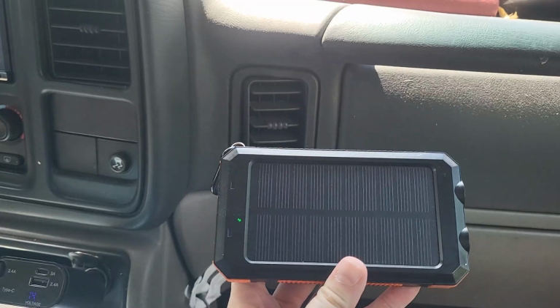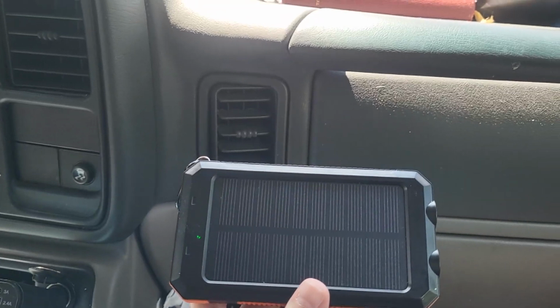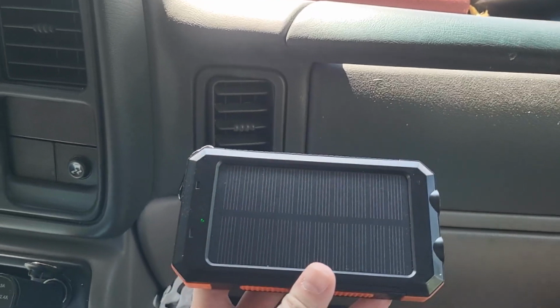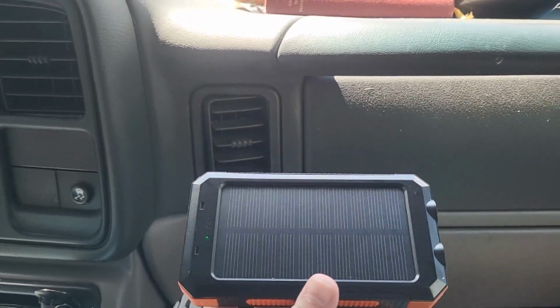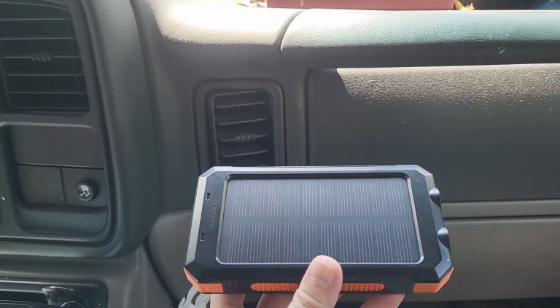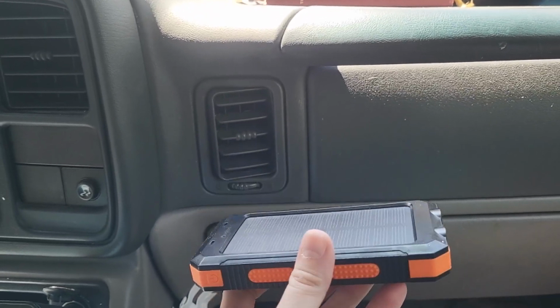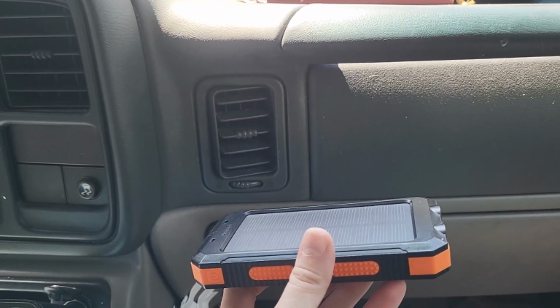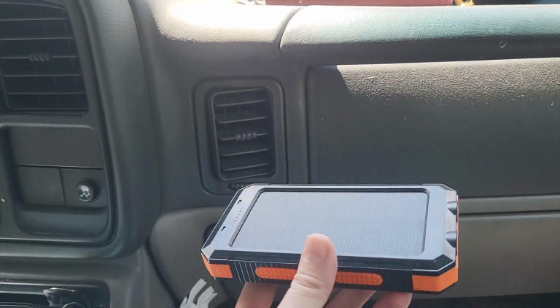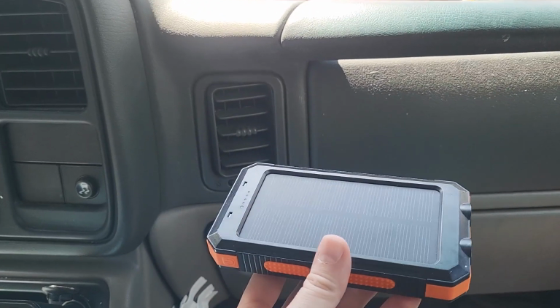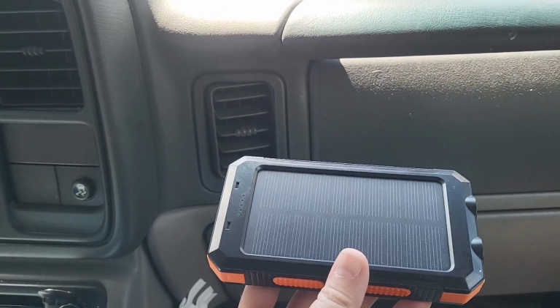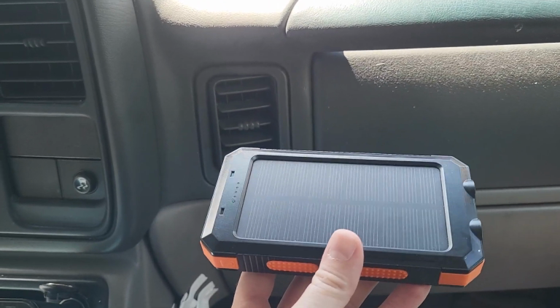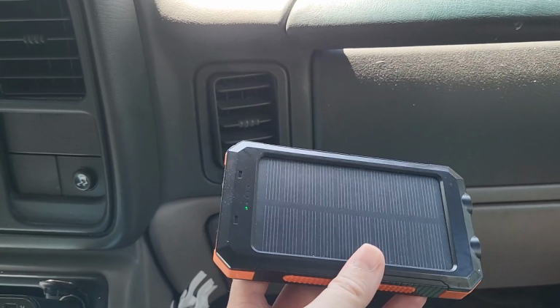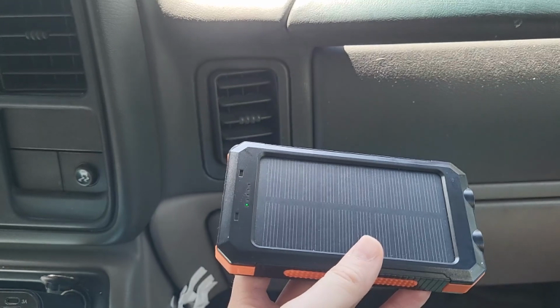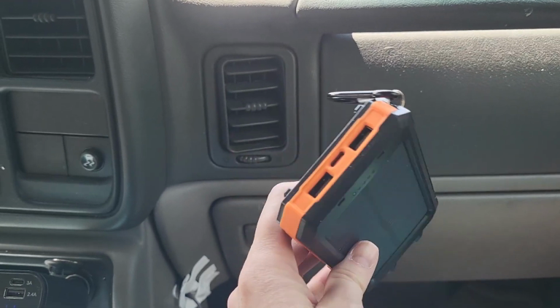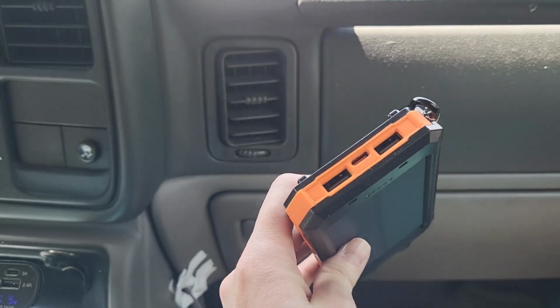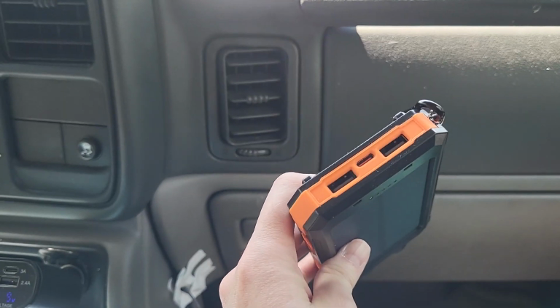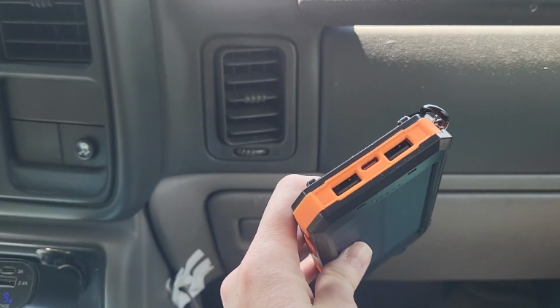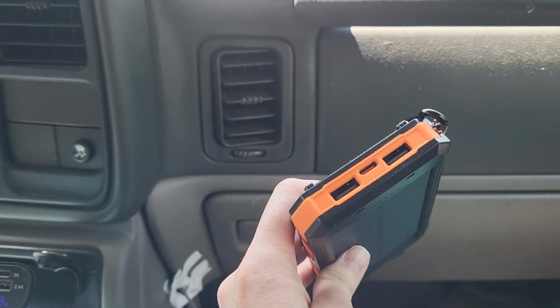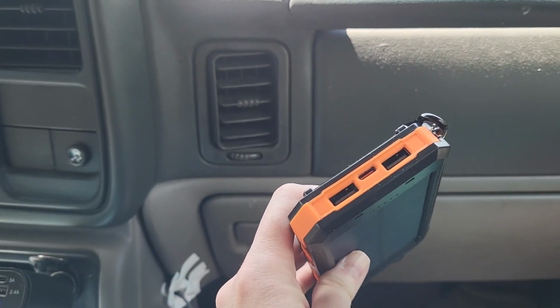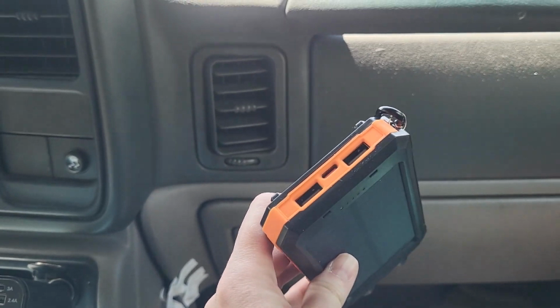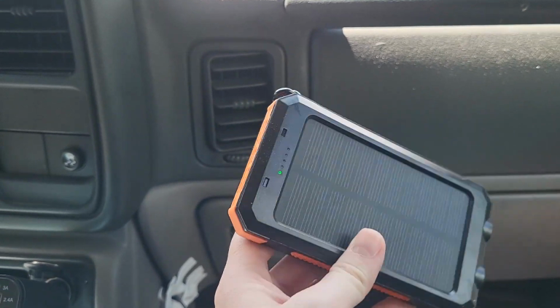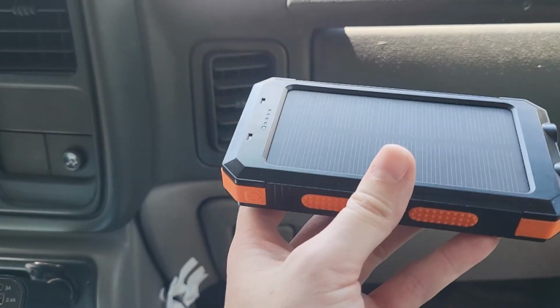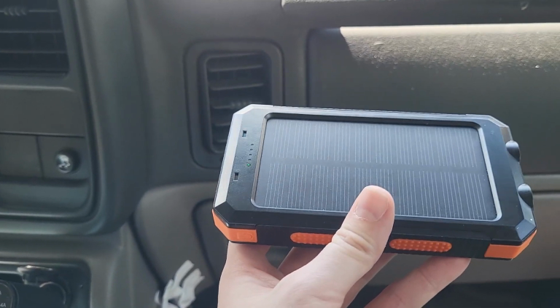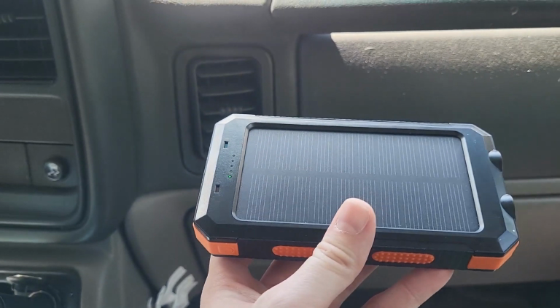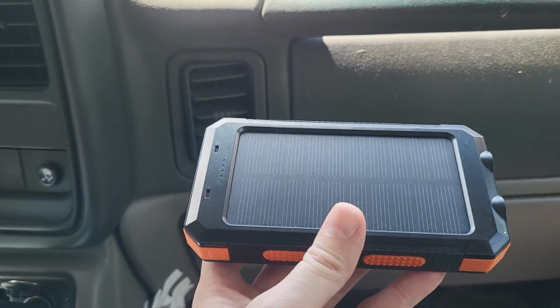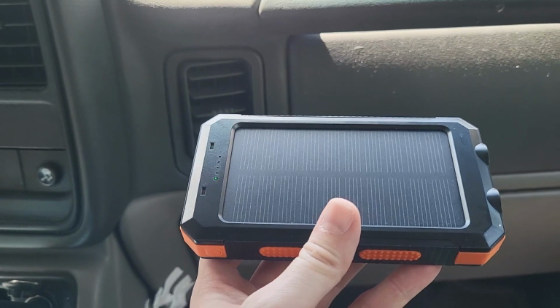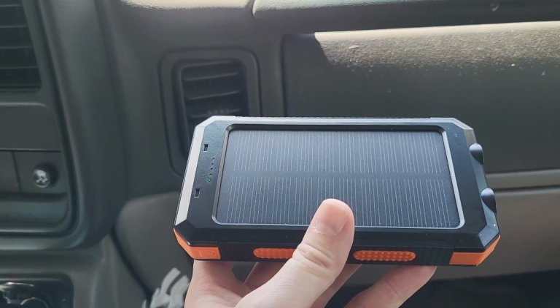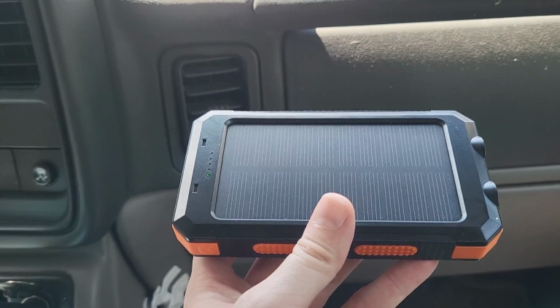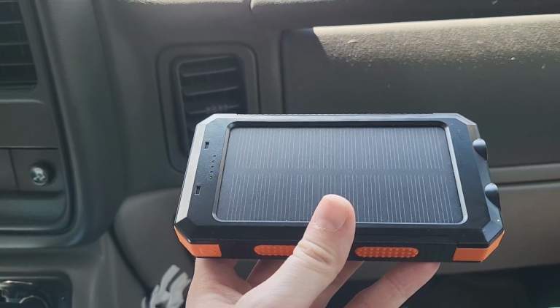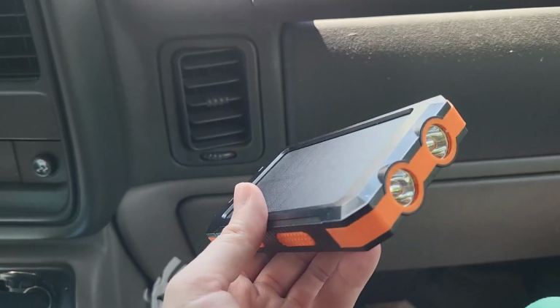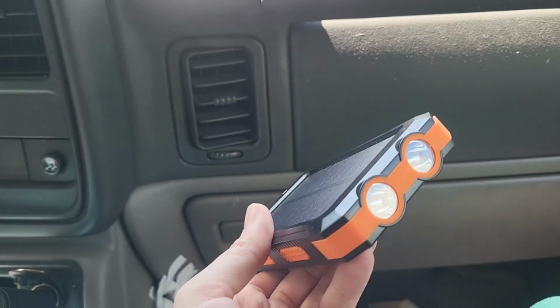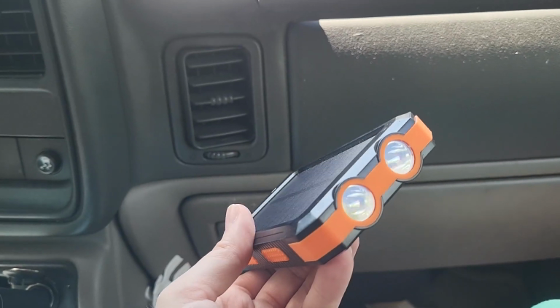This is my solar power charge block for my phone. One of the things I like about this is you can plug it in to charge it, or you can just set it on the dash or something like that and the sun will charge it up for you.